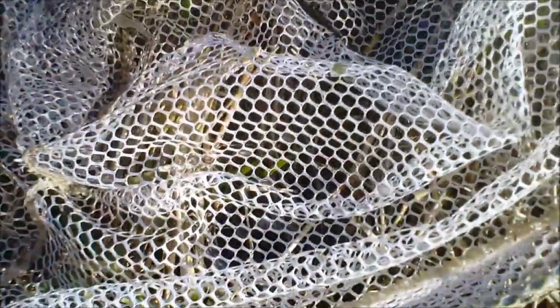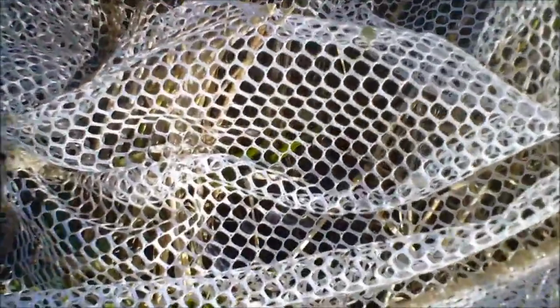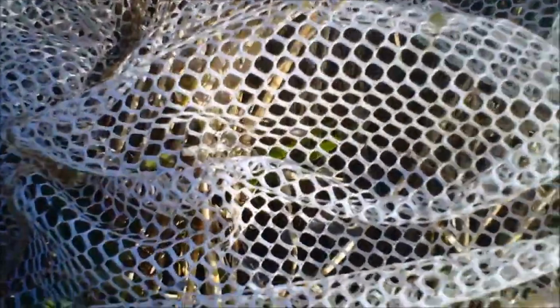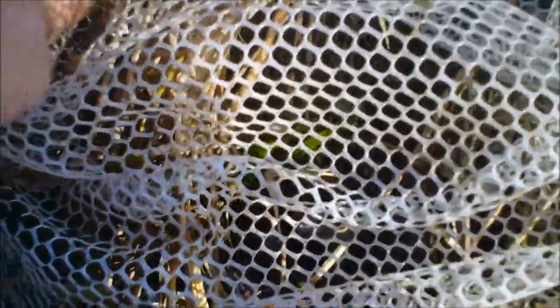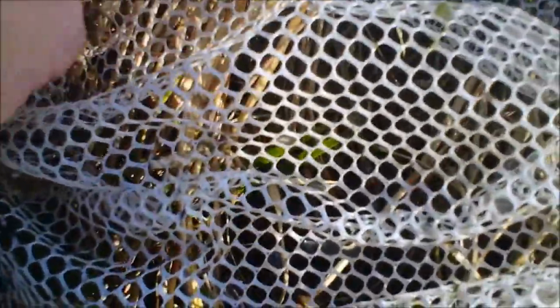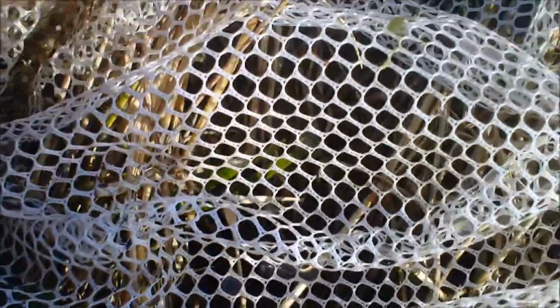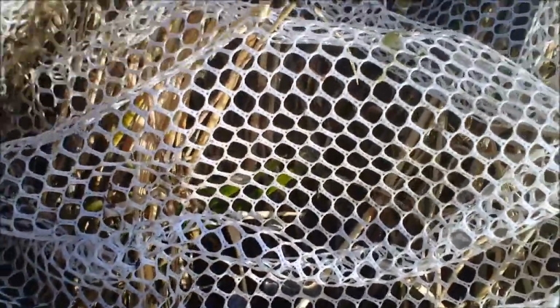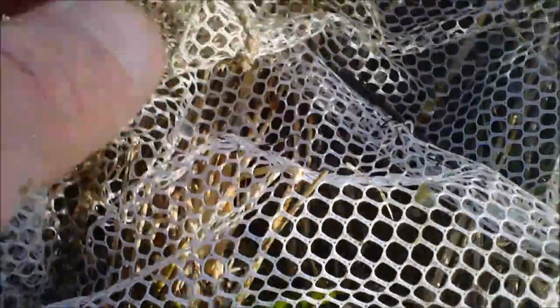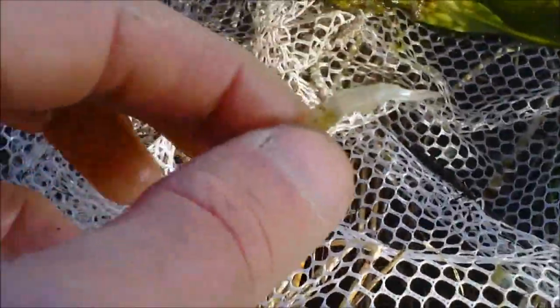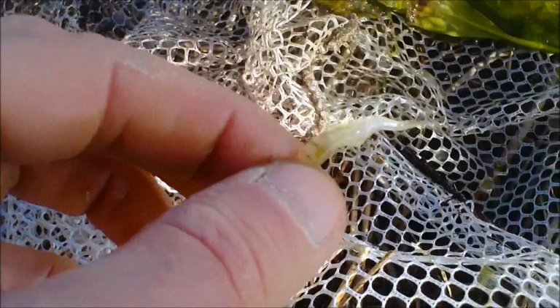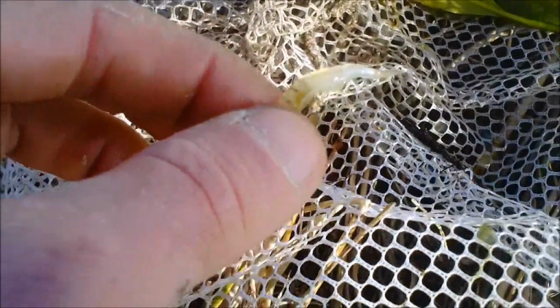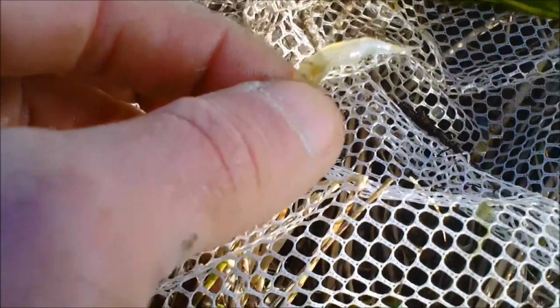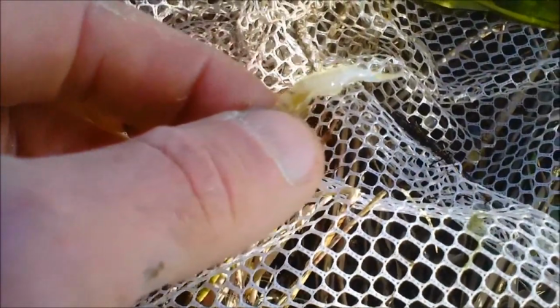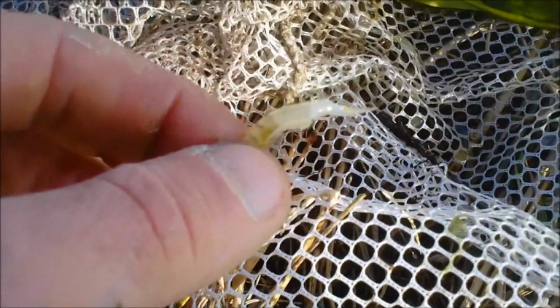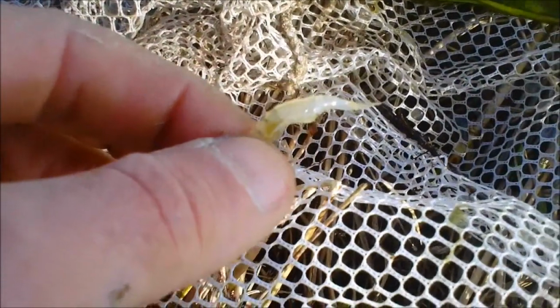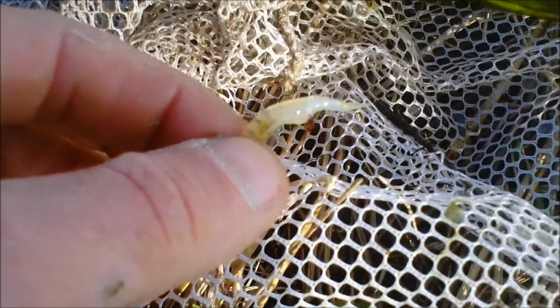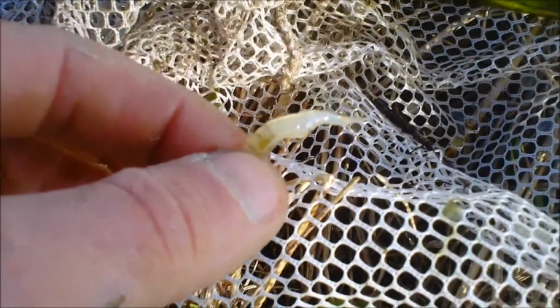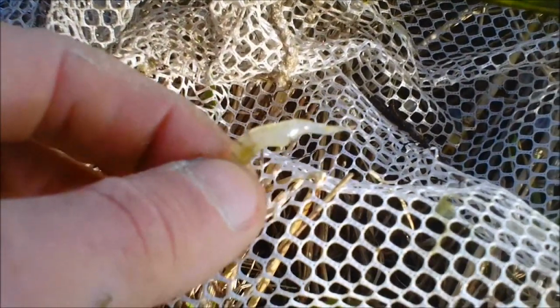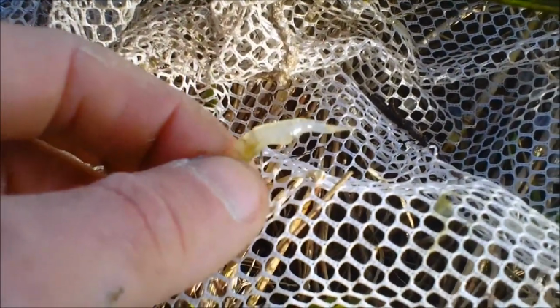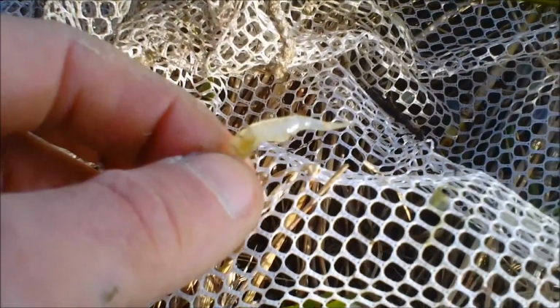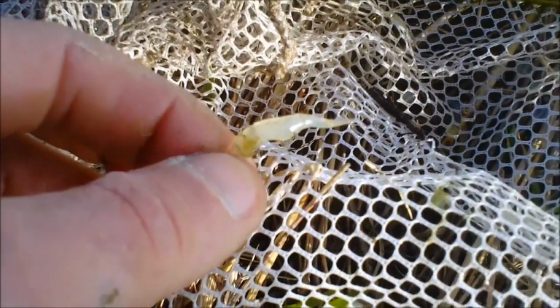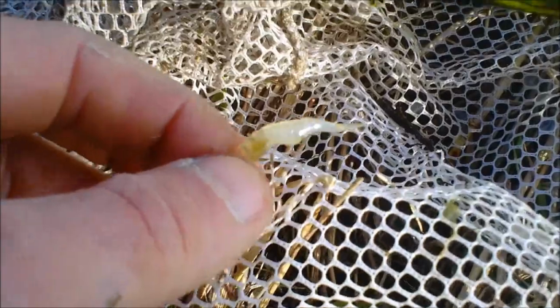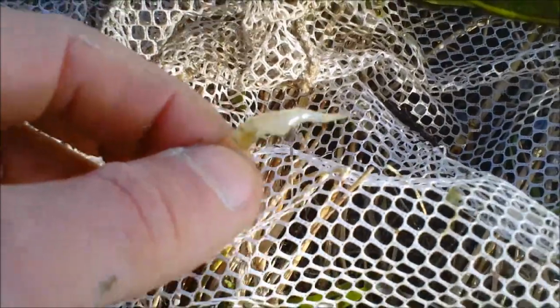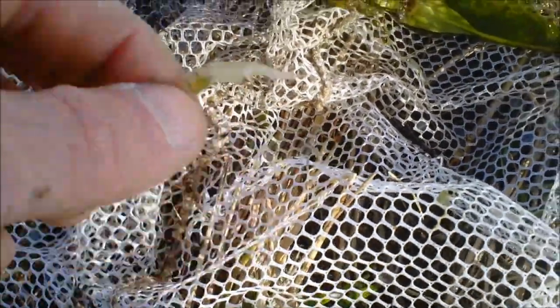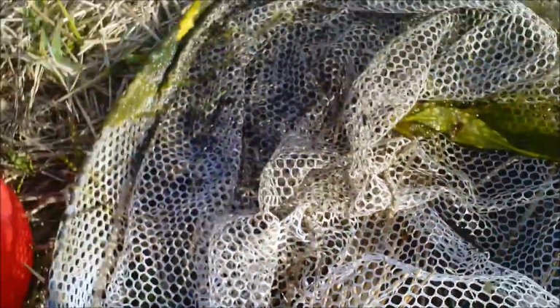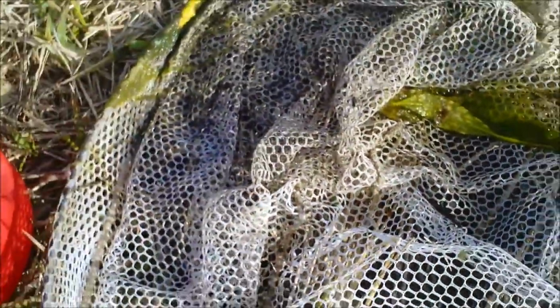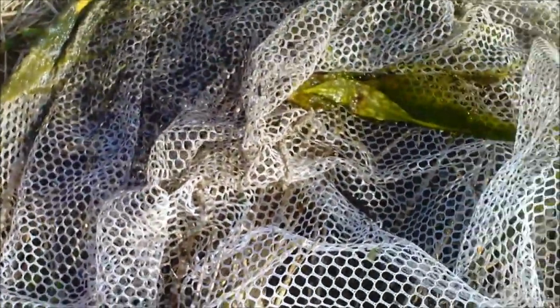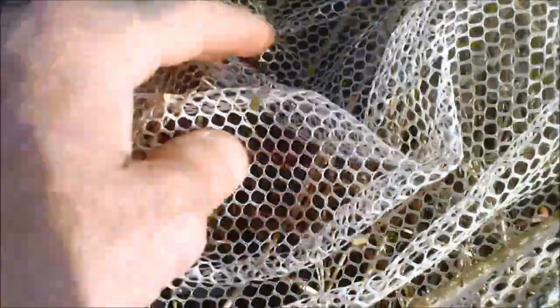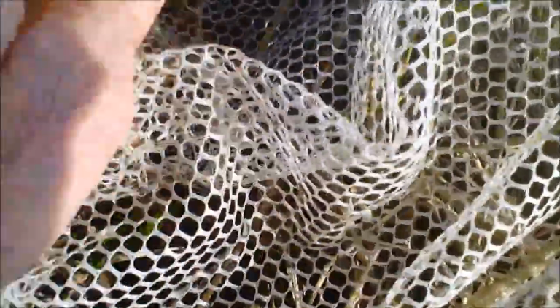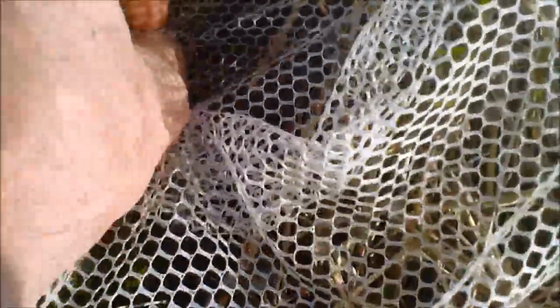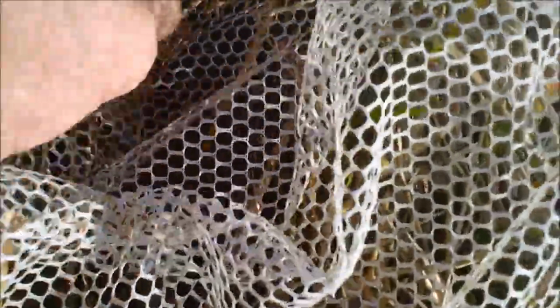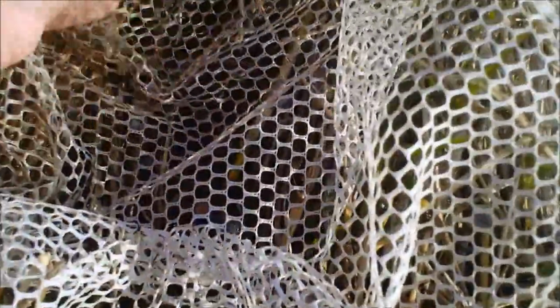Let me see if I can find one to show you. Now that's a good sized one — it's just a little shy of being the size of a small crappie jig.